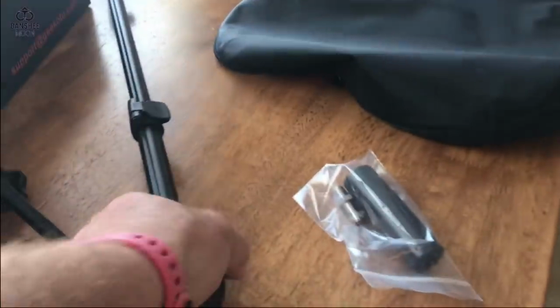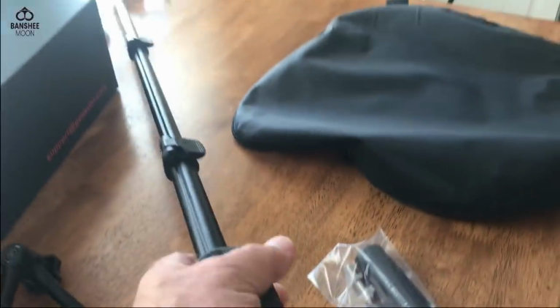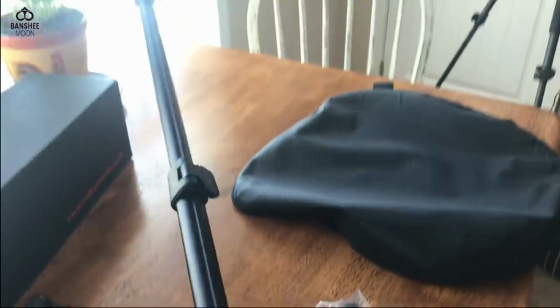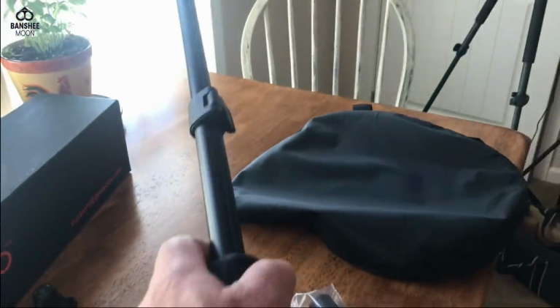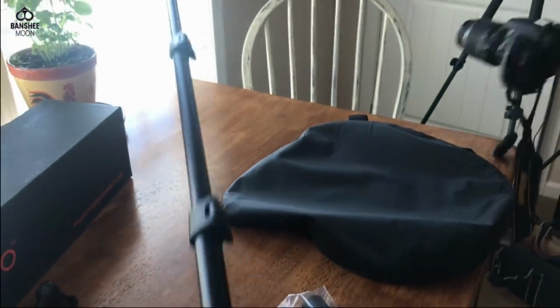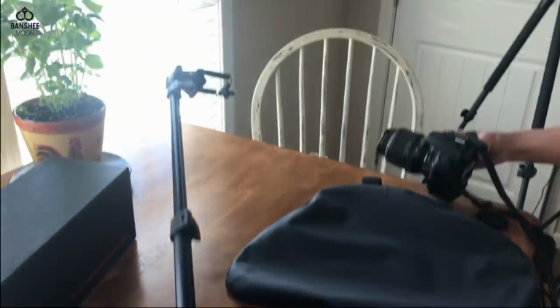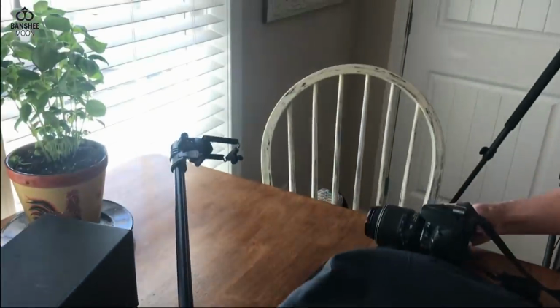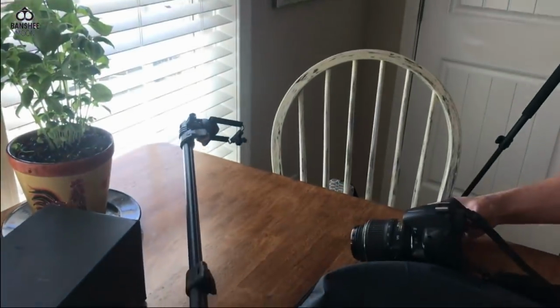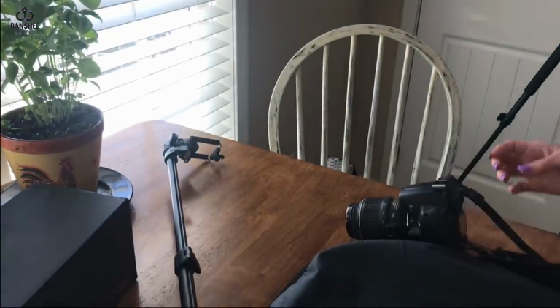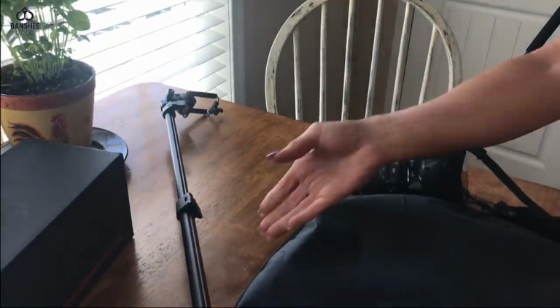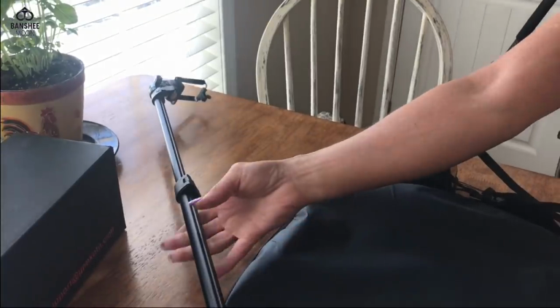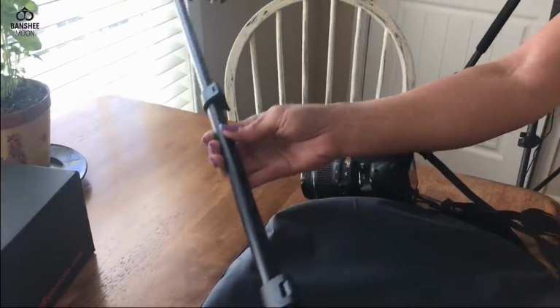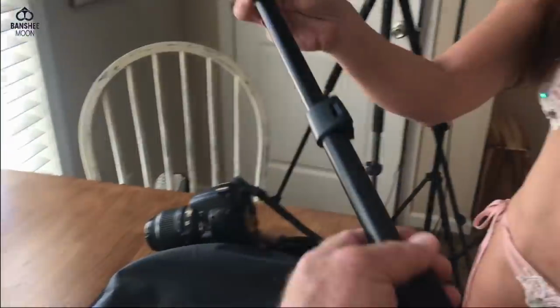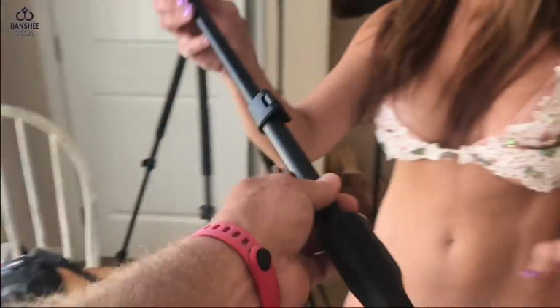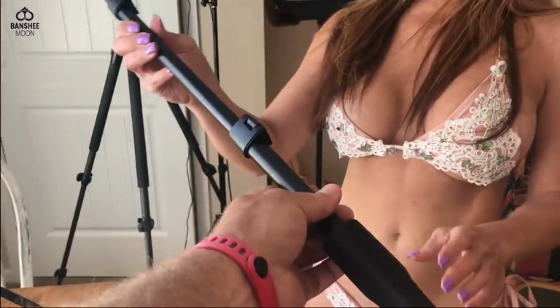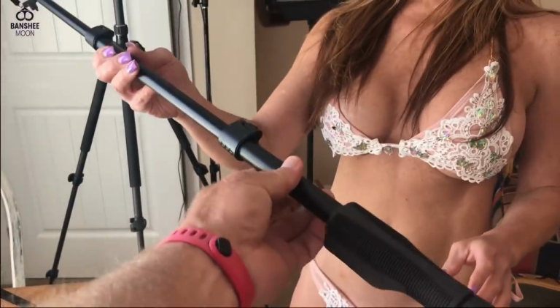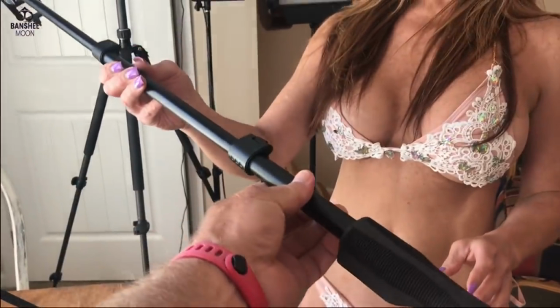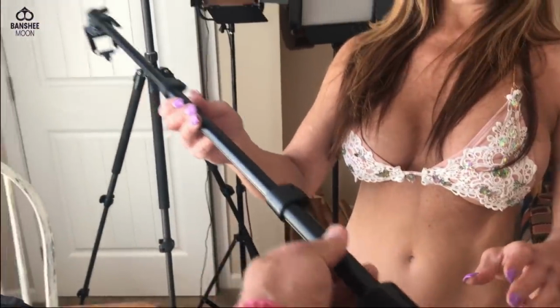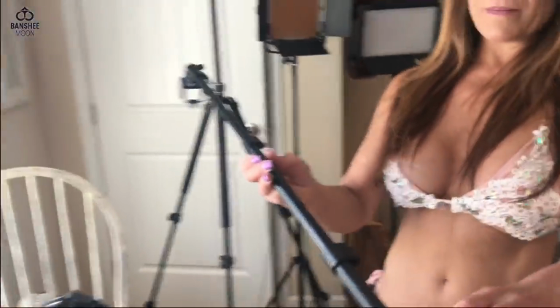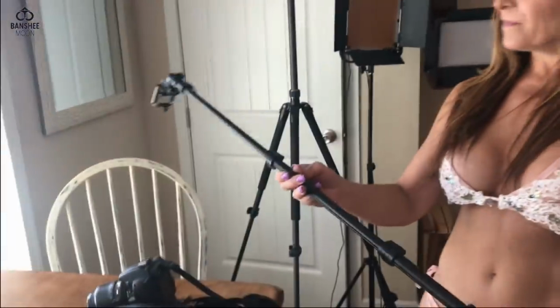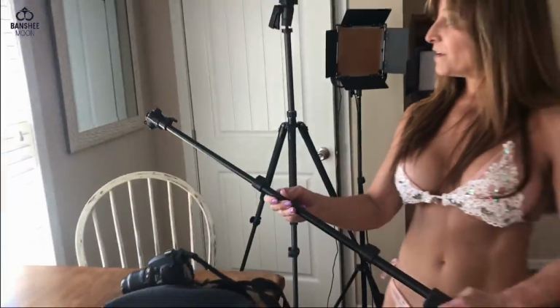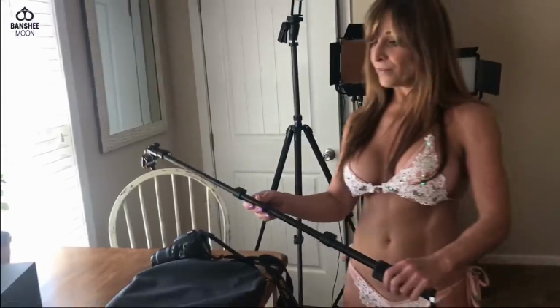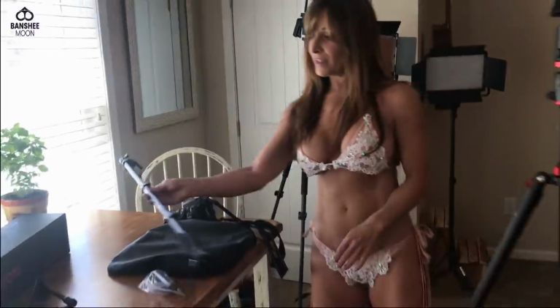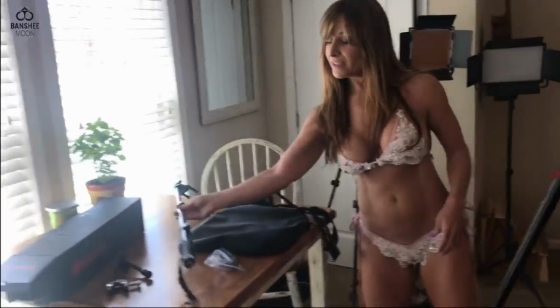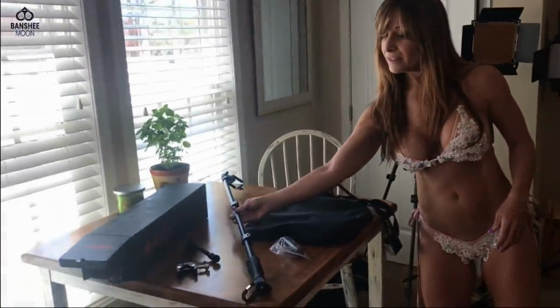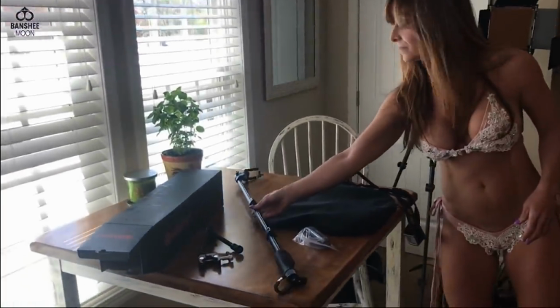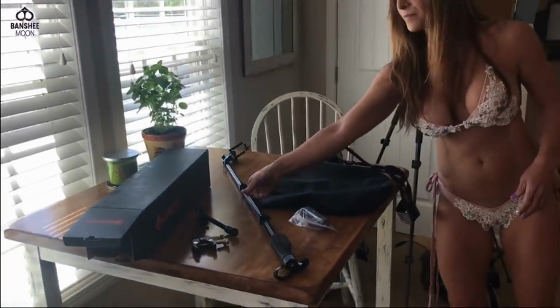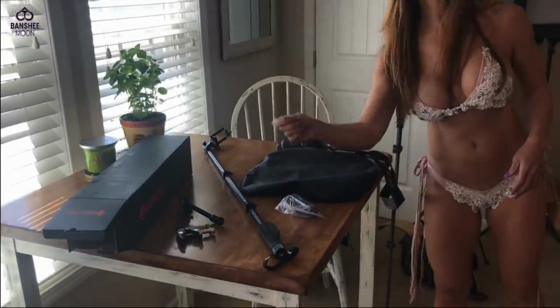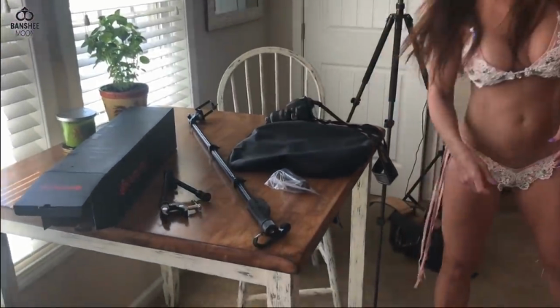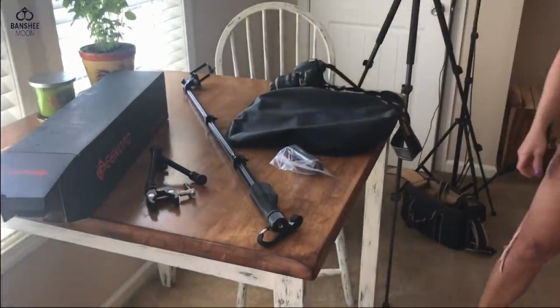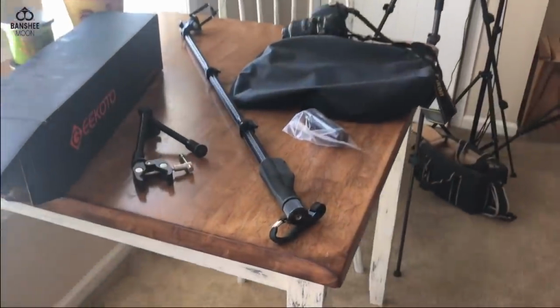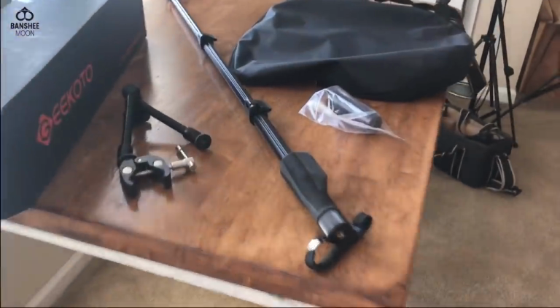This is a telescoping selfie stick that we use for our walk-and-talk videos. I like that — so if you ever see us do a walk-and-talk video, that is what we use right there.